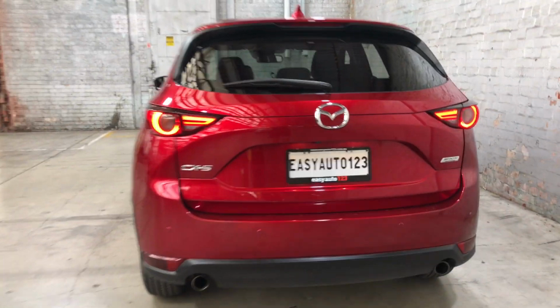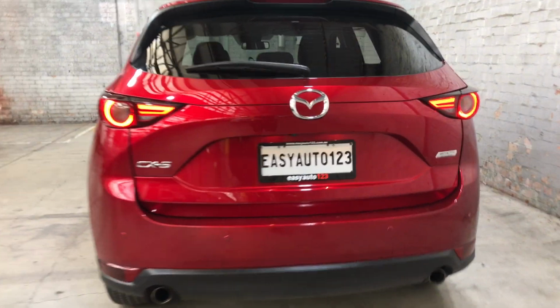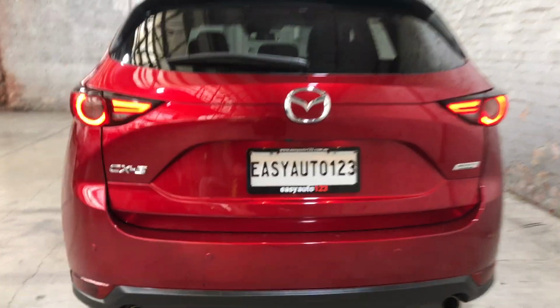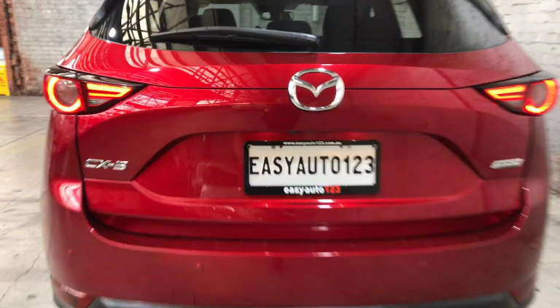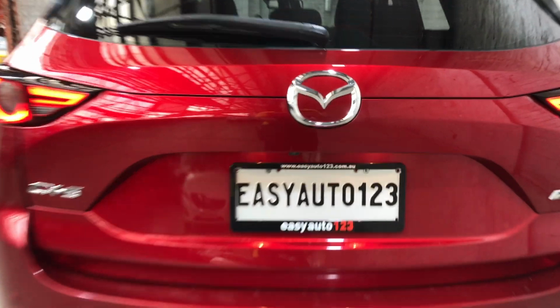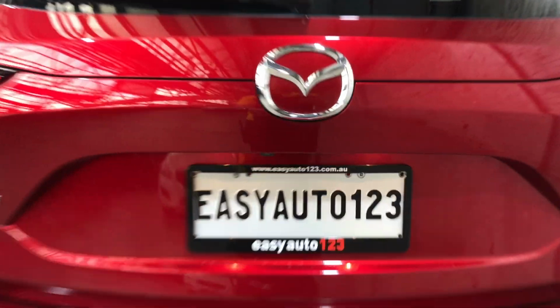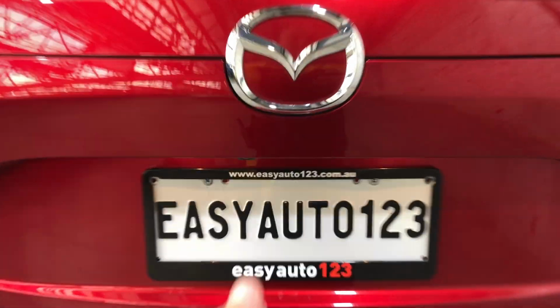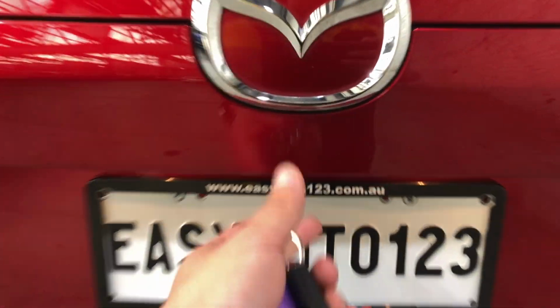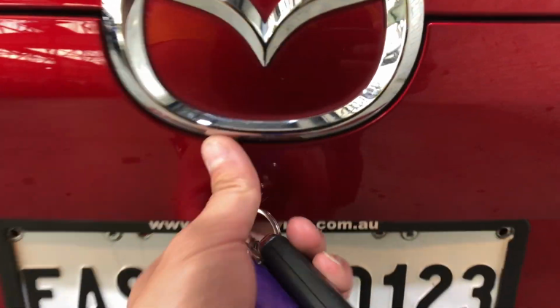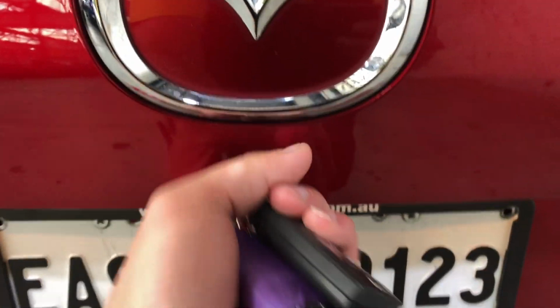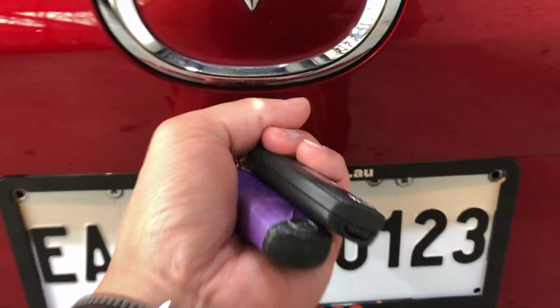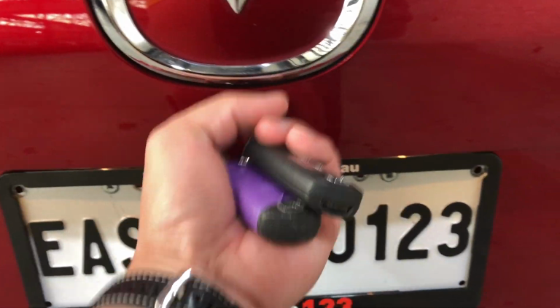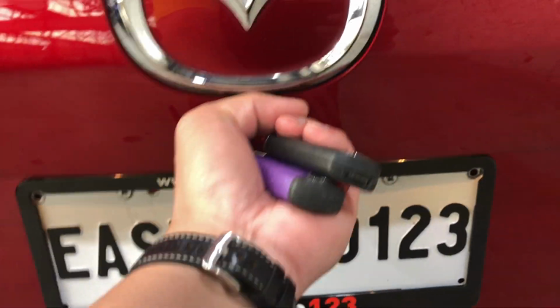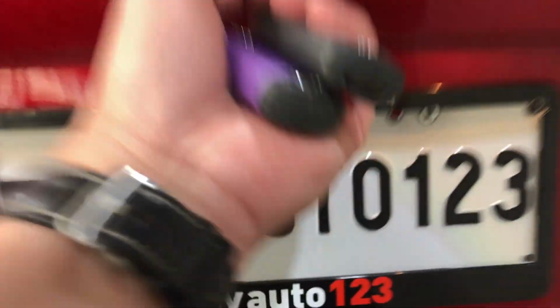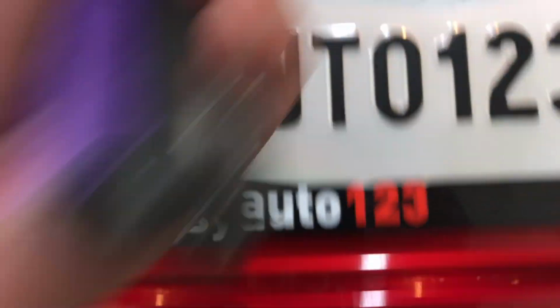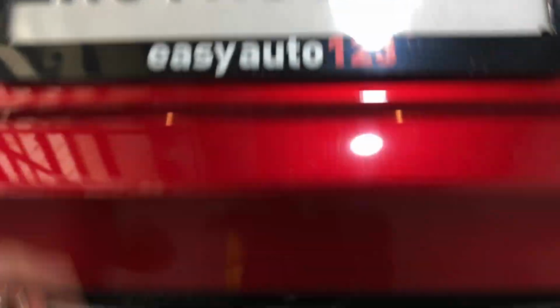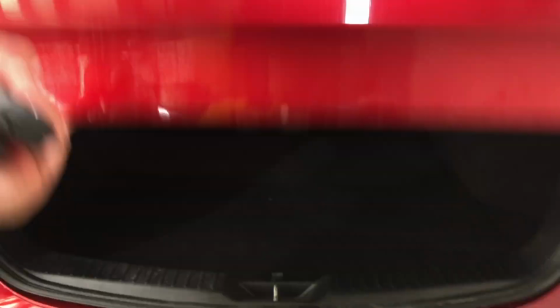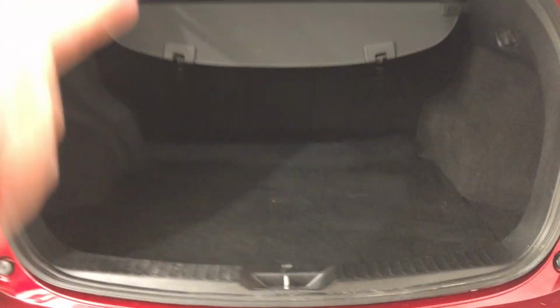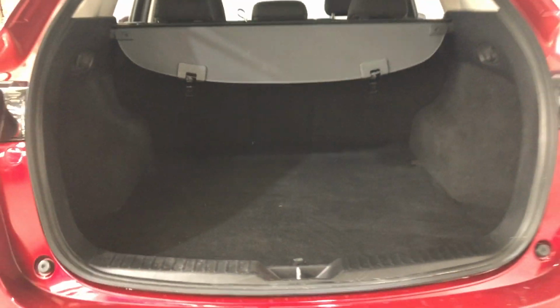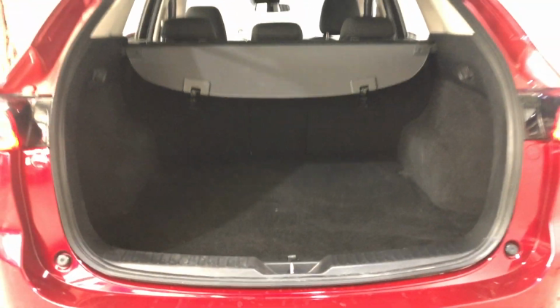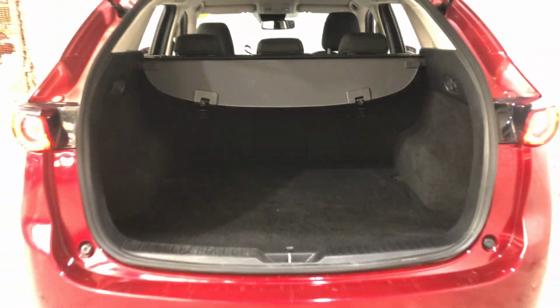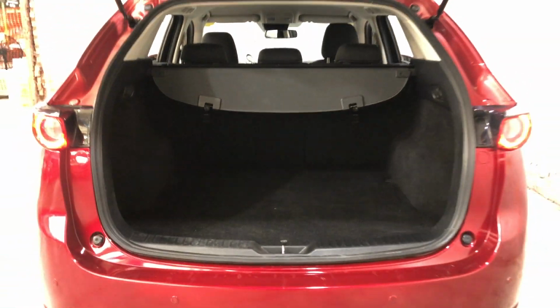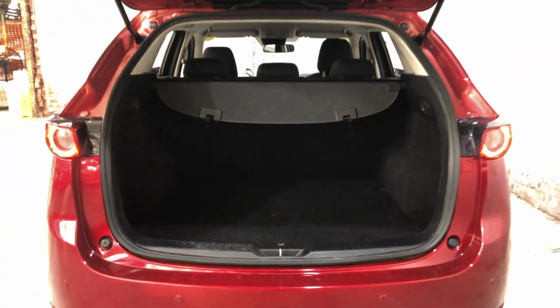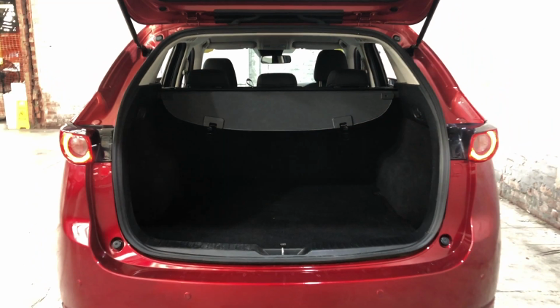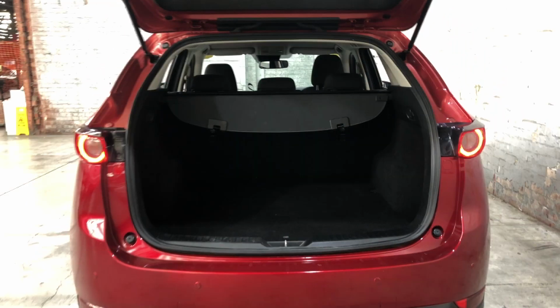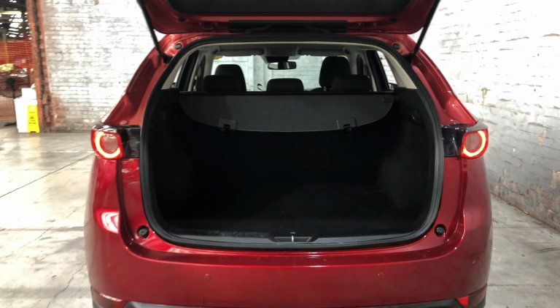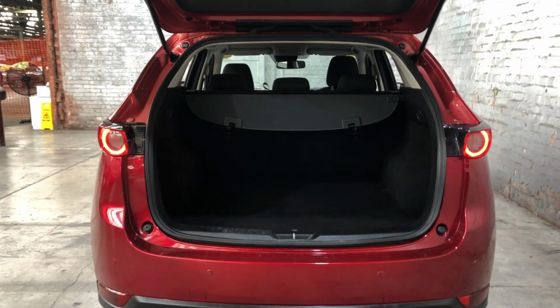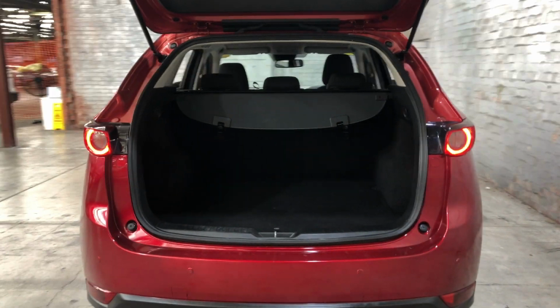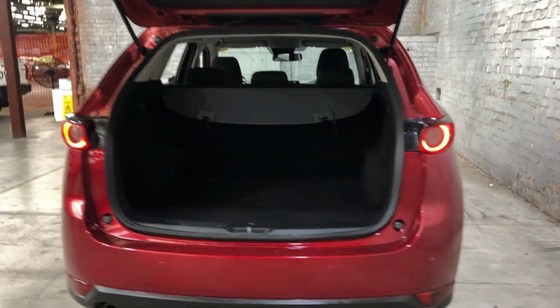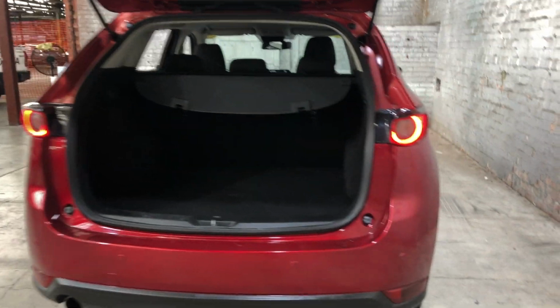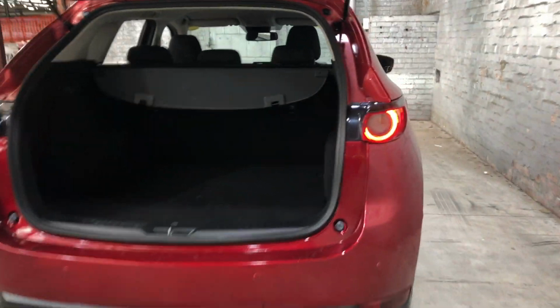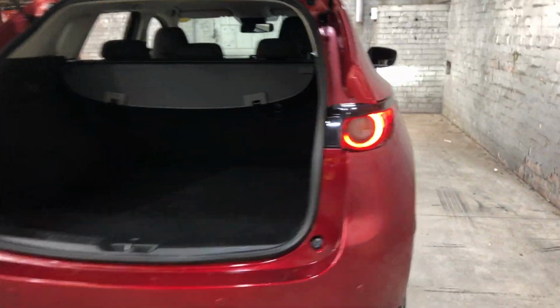As we jump inside the boot here, being a full-size family SUV, you know you're going to get plenty of boot space at the back. If you ever need more space, the two back seats do fold down.